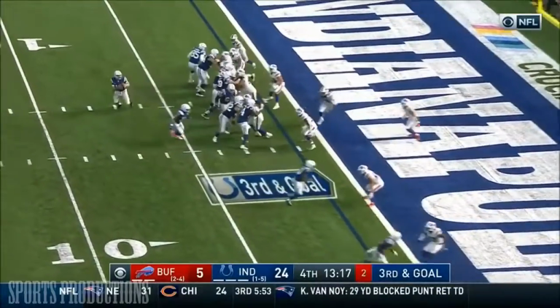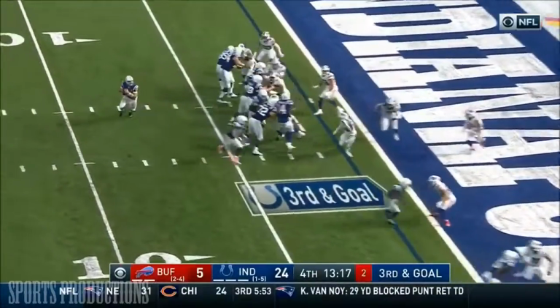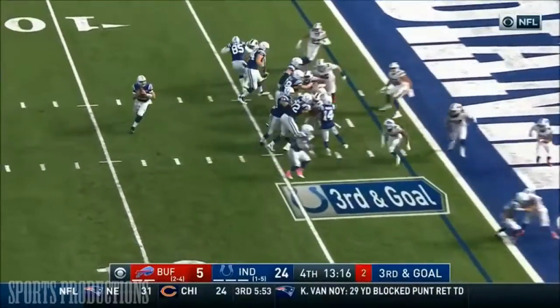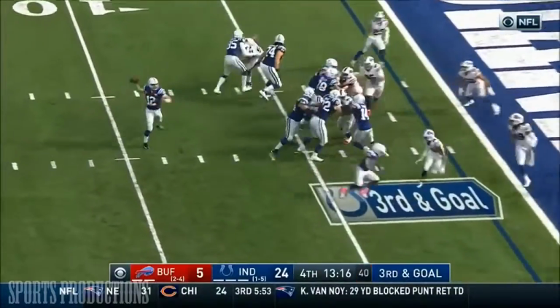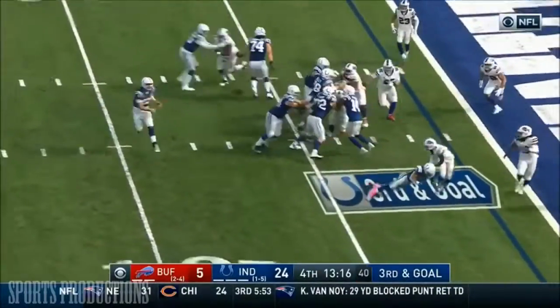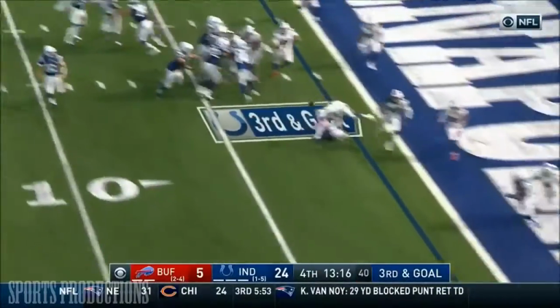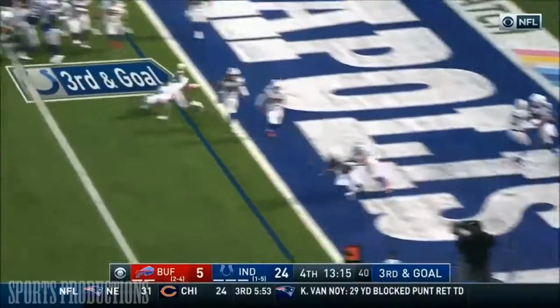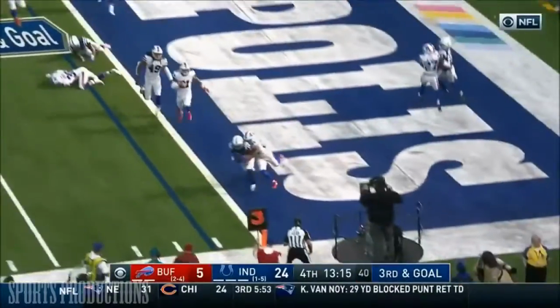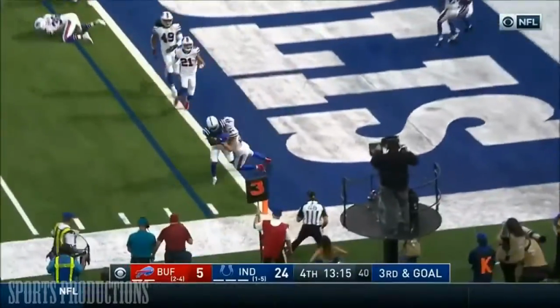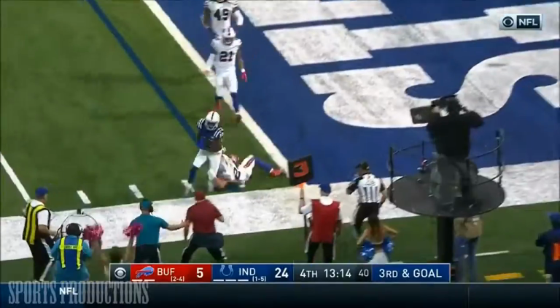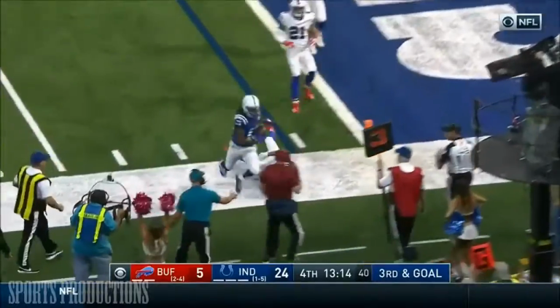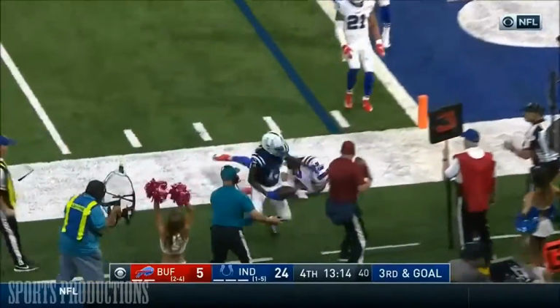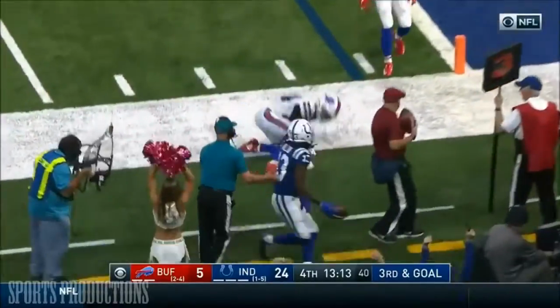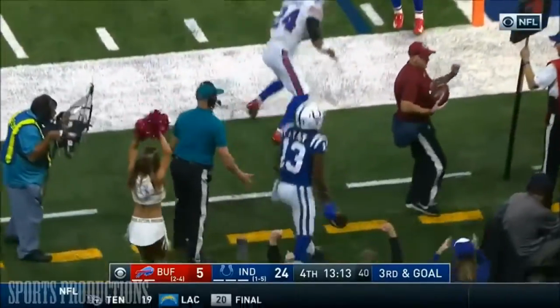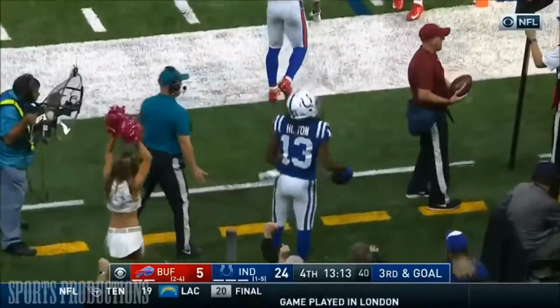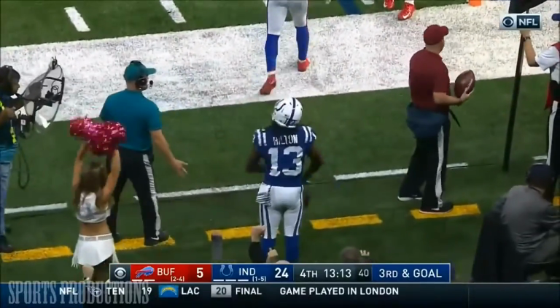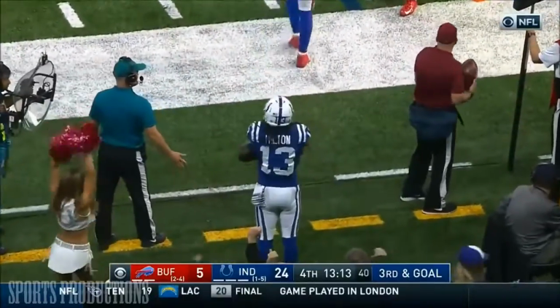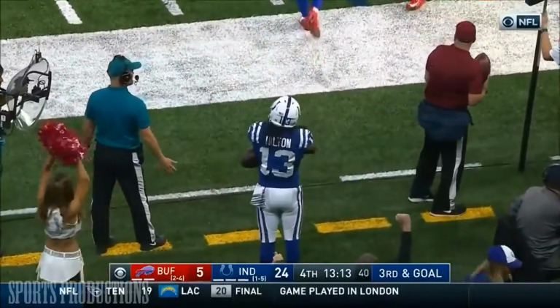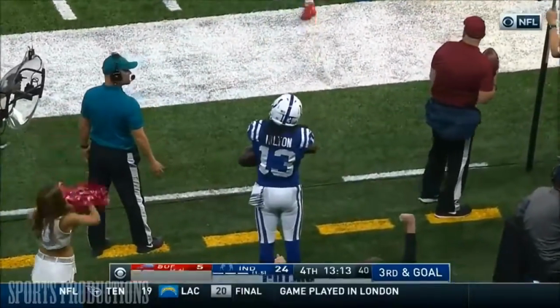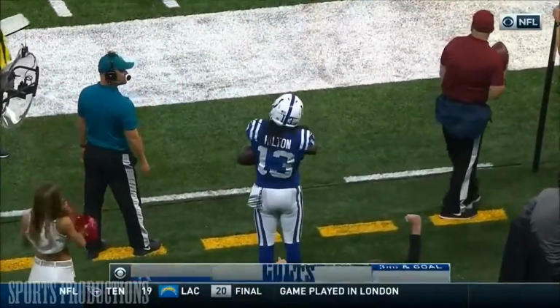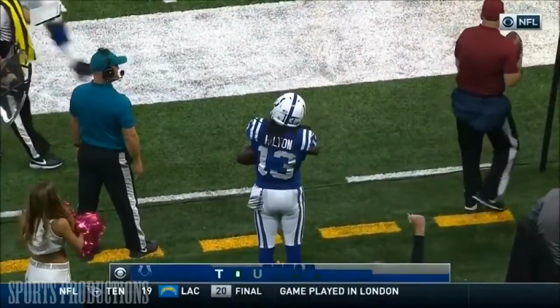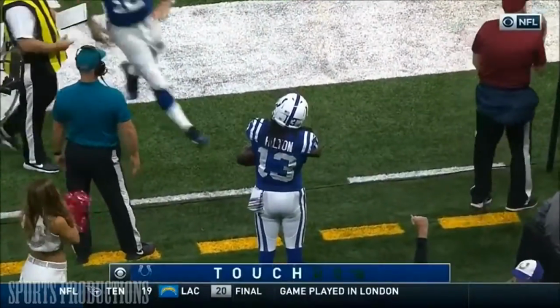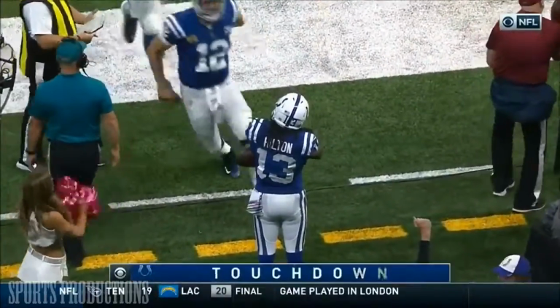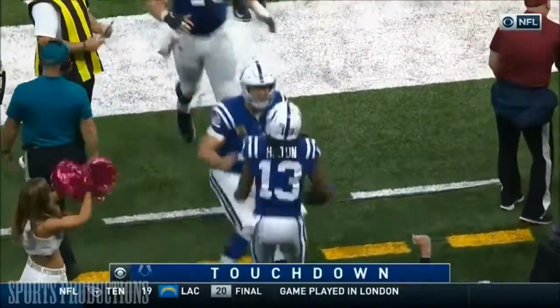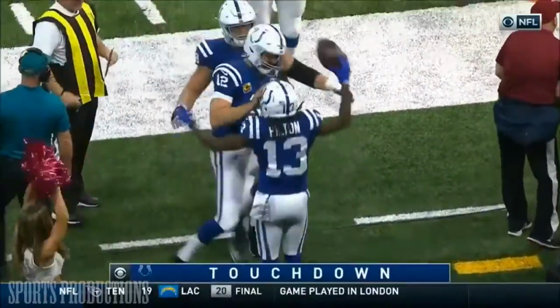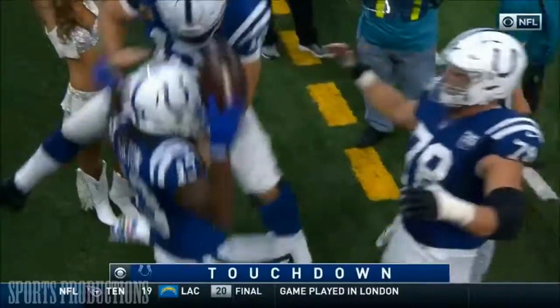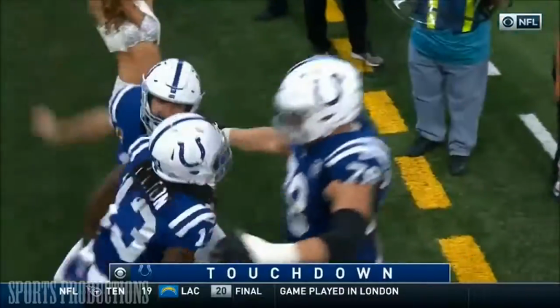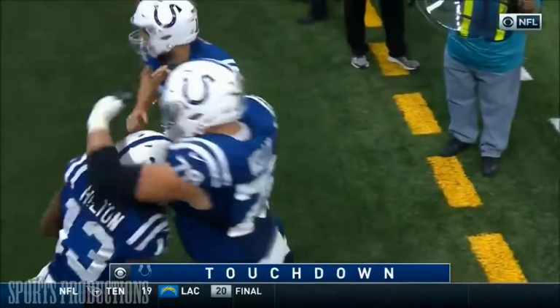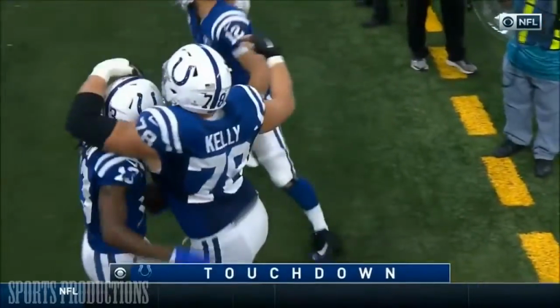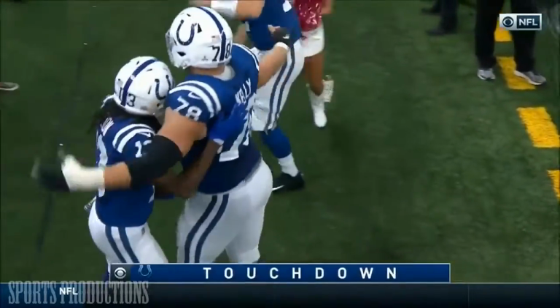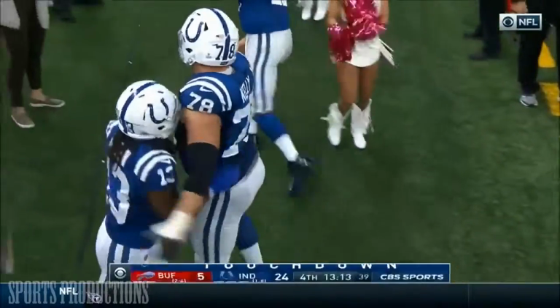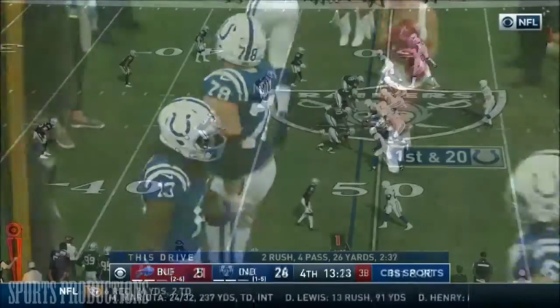Play clock down to three, Luck throwing in zone and it is caught — T.Y. Hilton. Second touchdown catch.